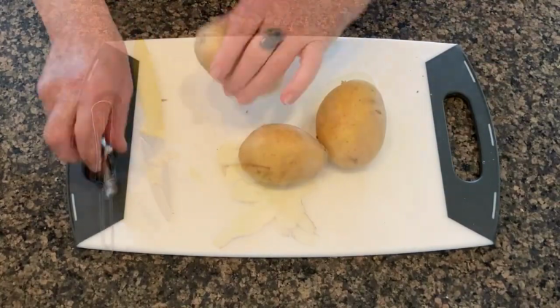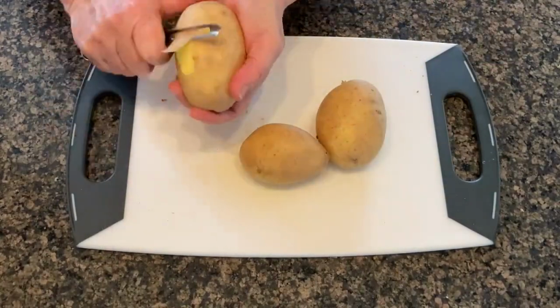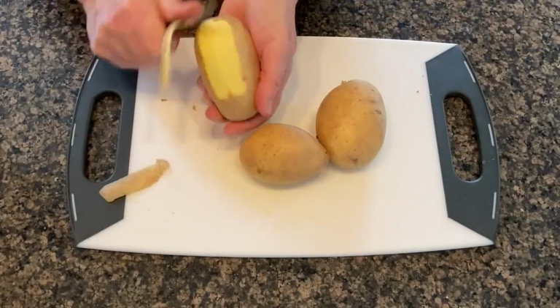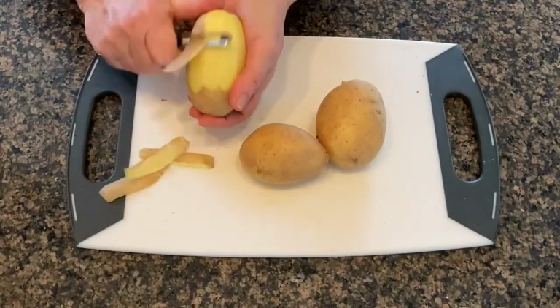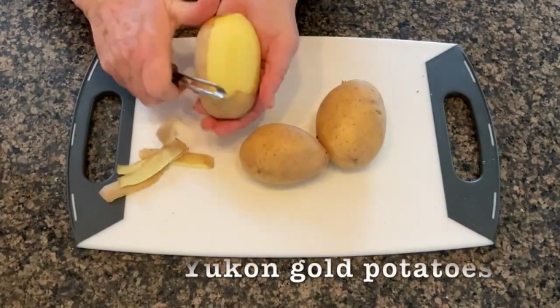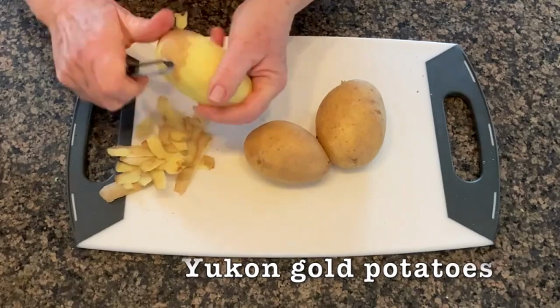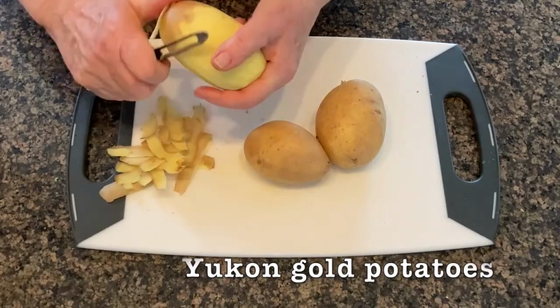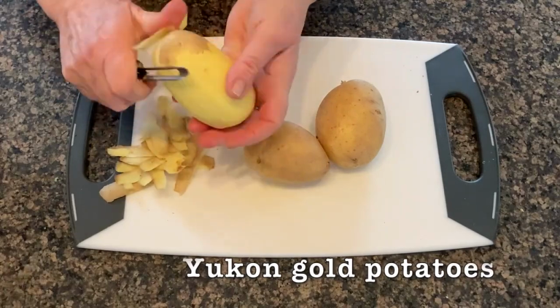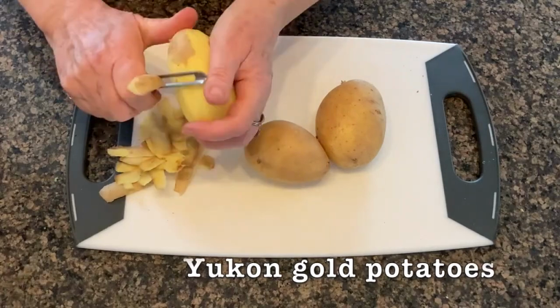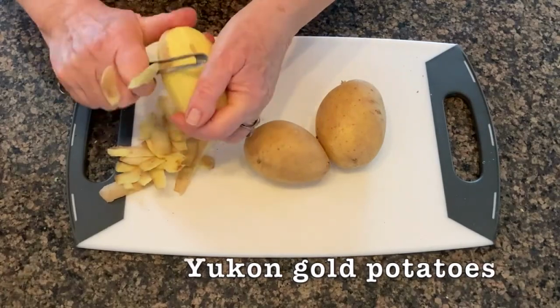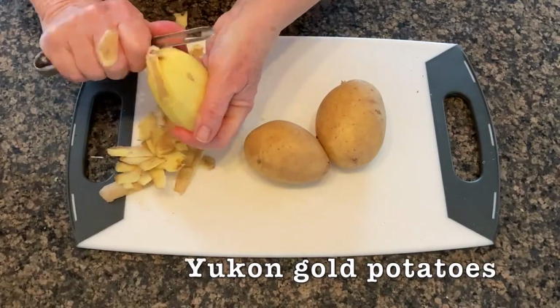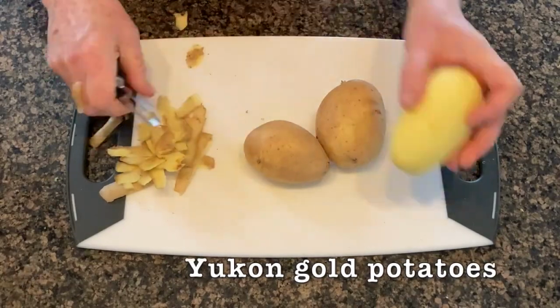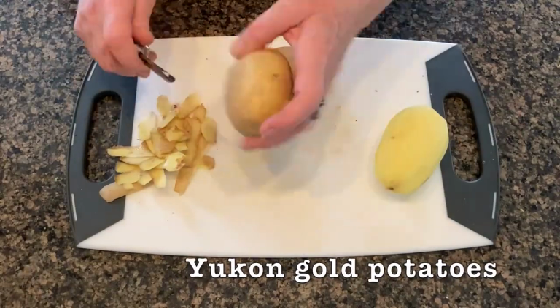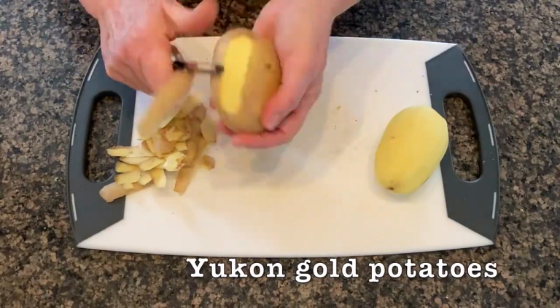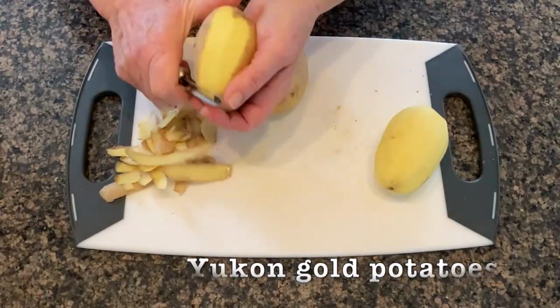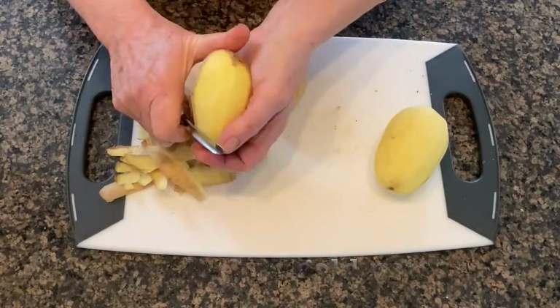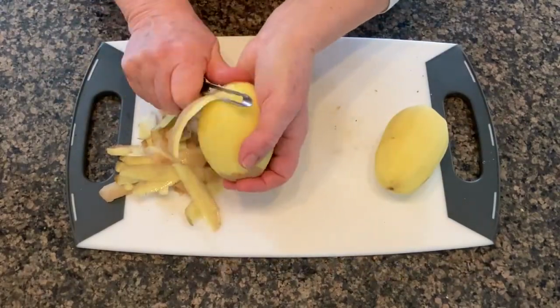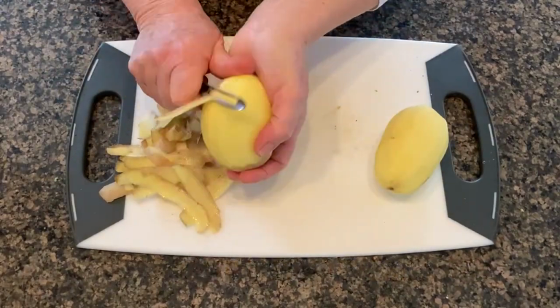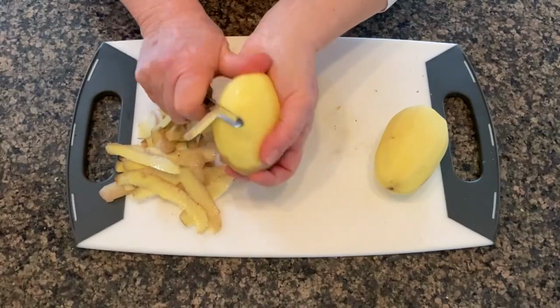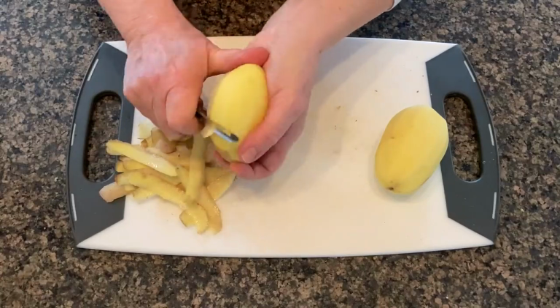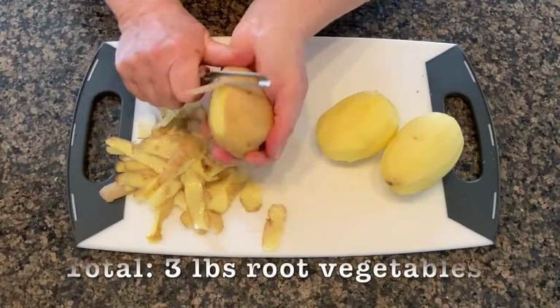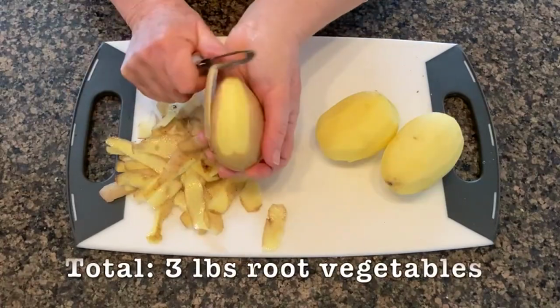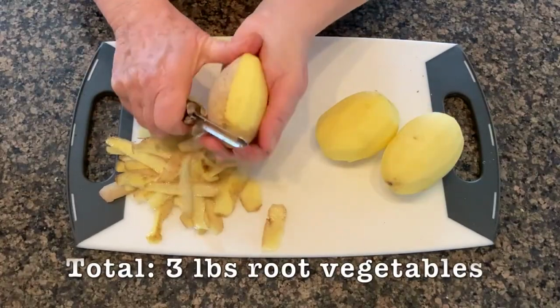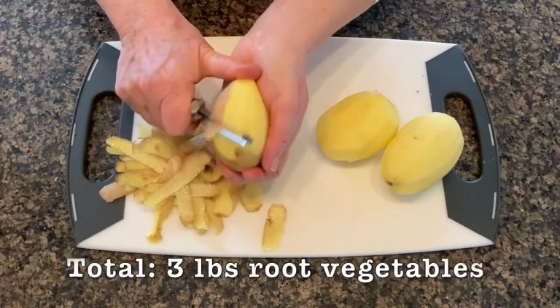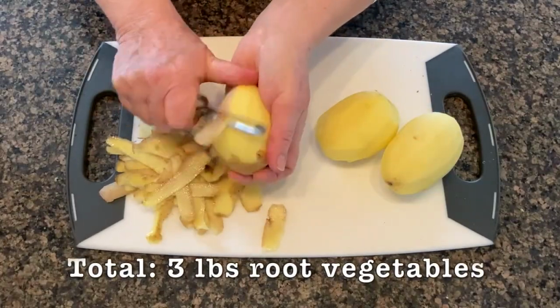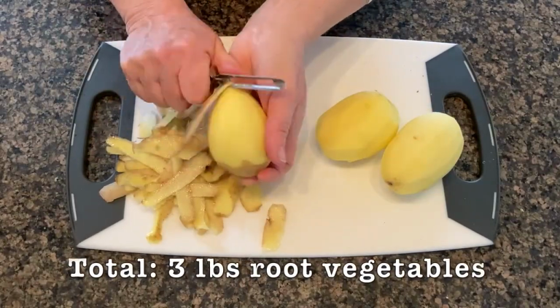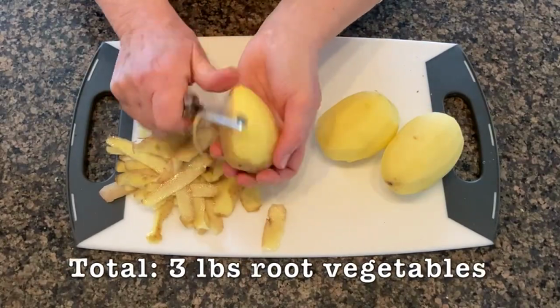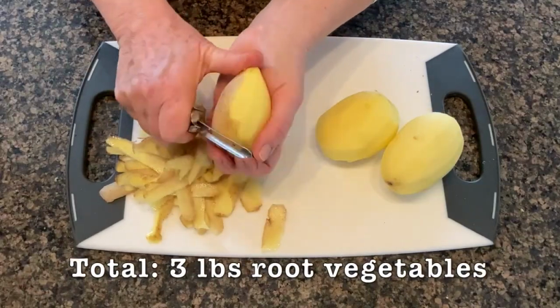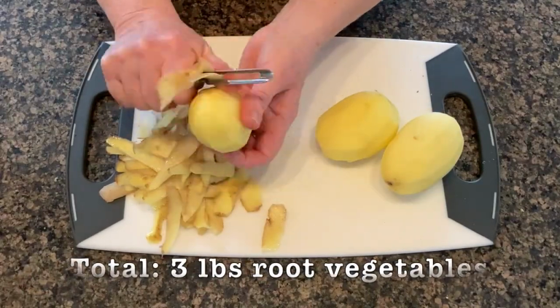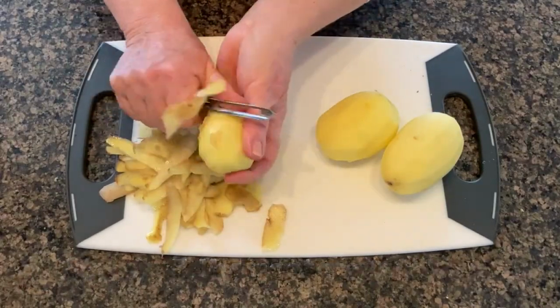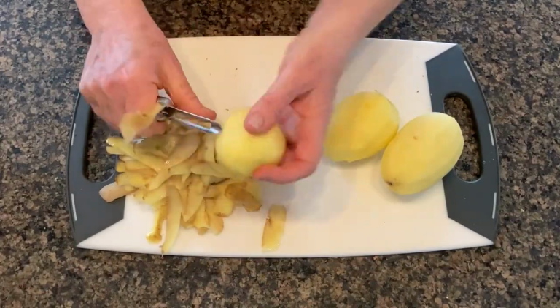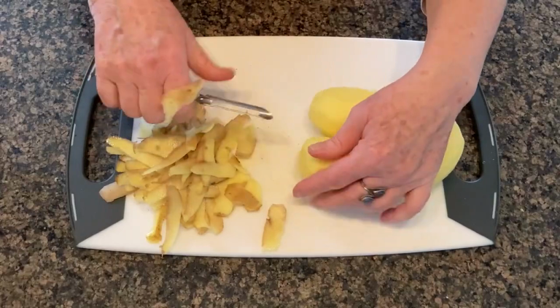I'm using Yukon Gold potatoes today — by far the easiest of the three vegetables to peel. Root vegetables are a great source of fiber, minerals, and vitamin C.